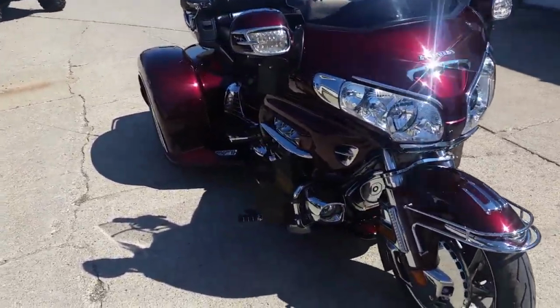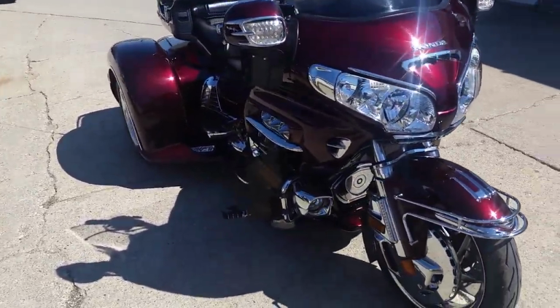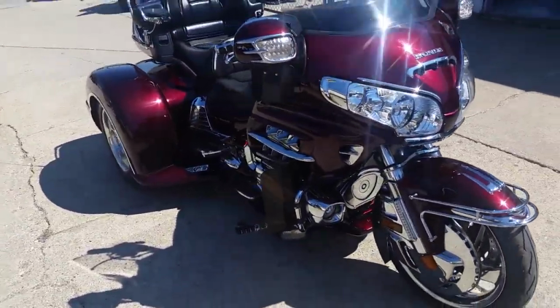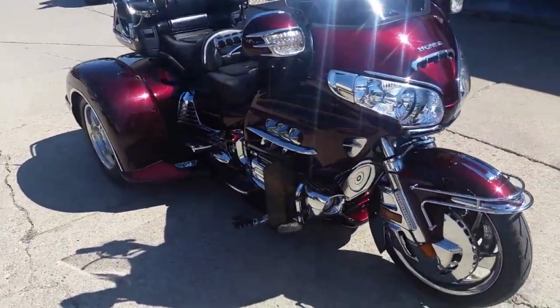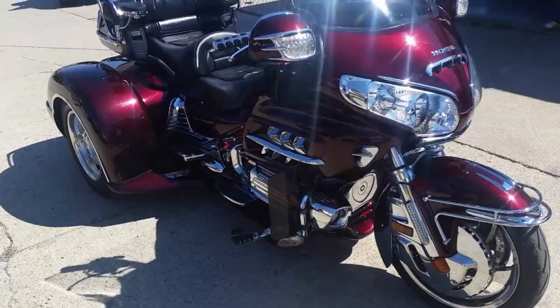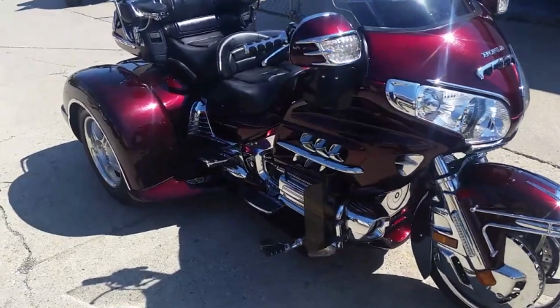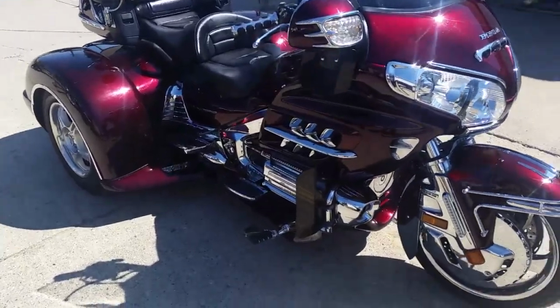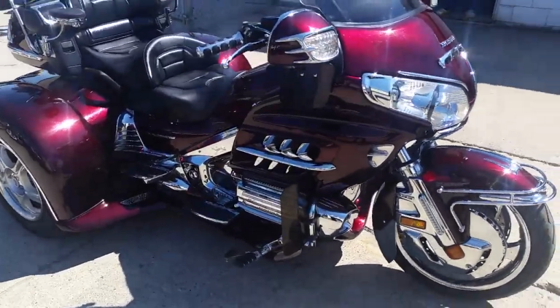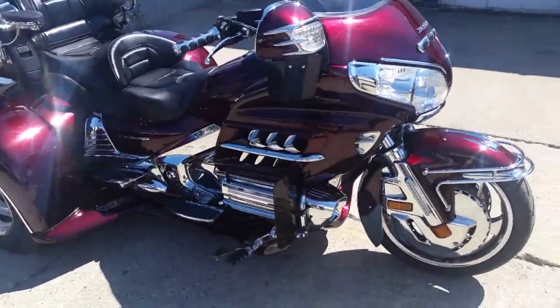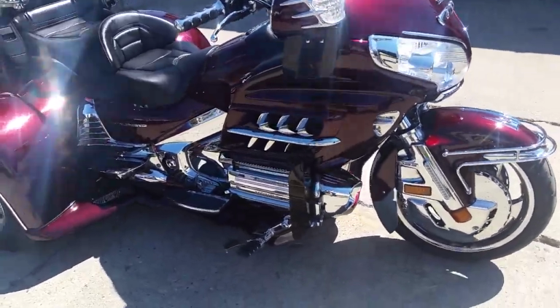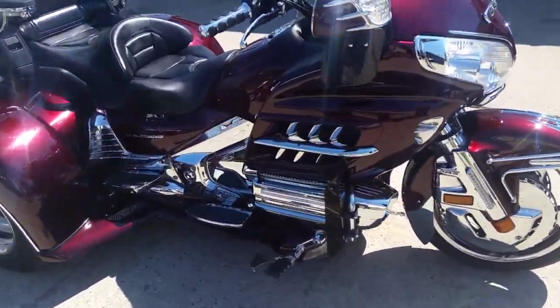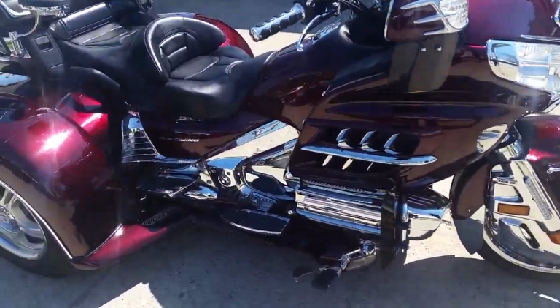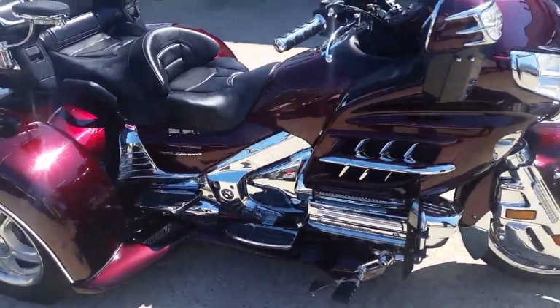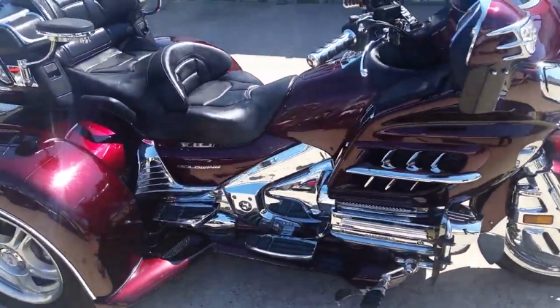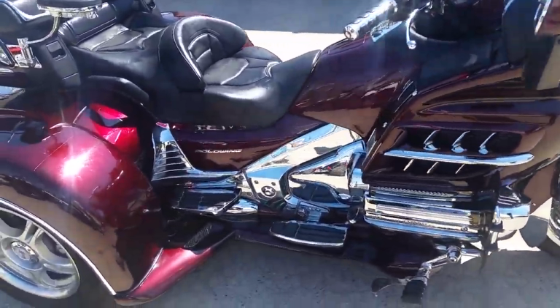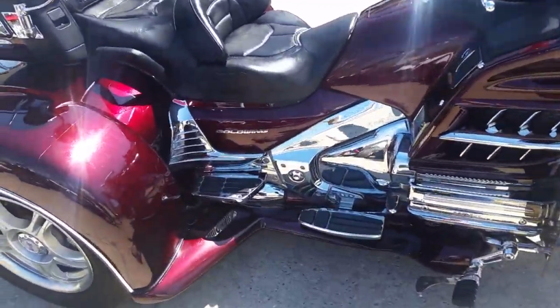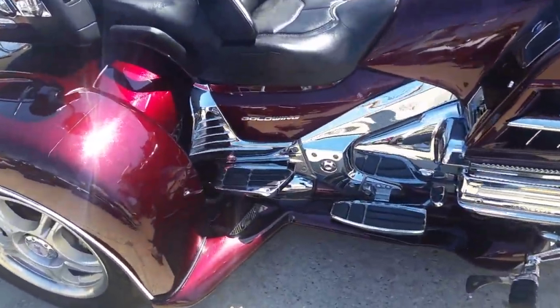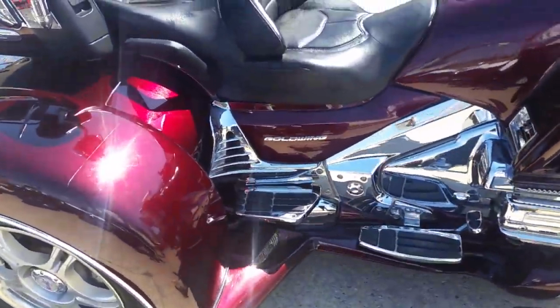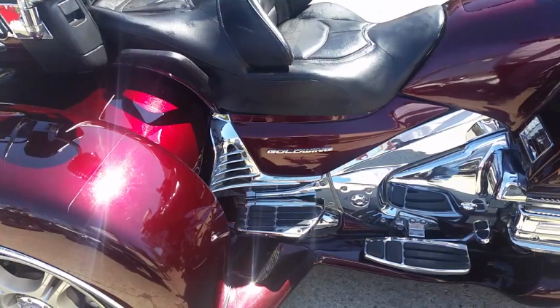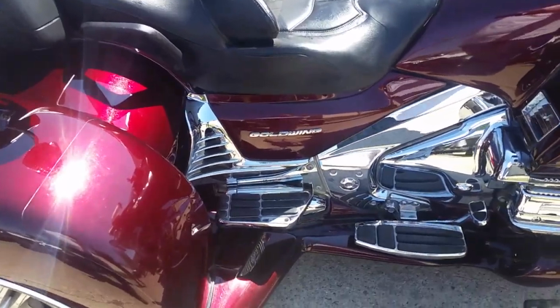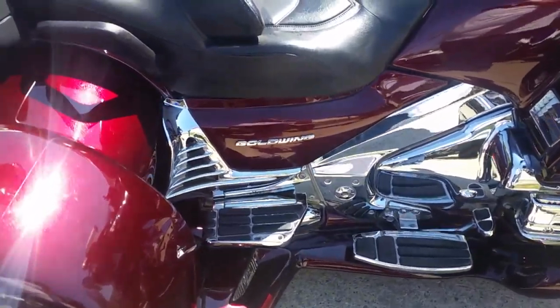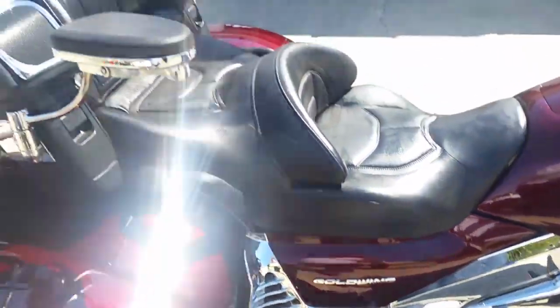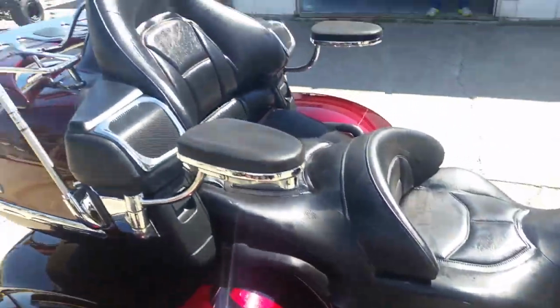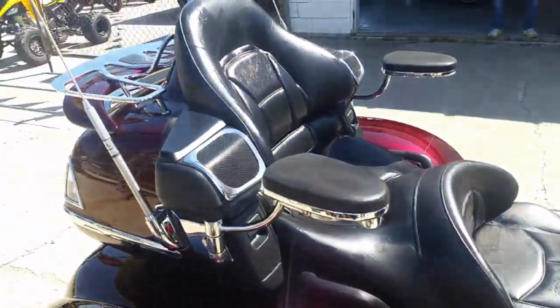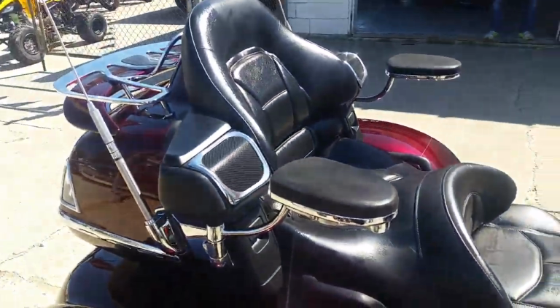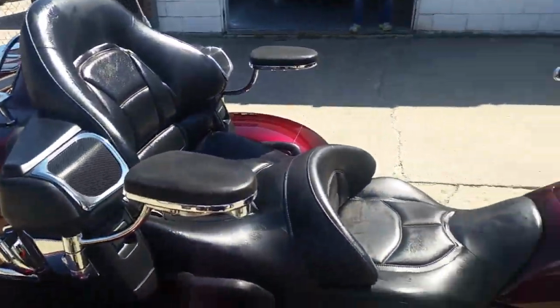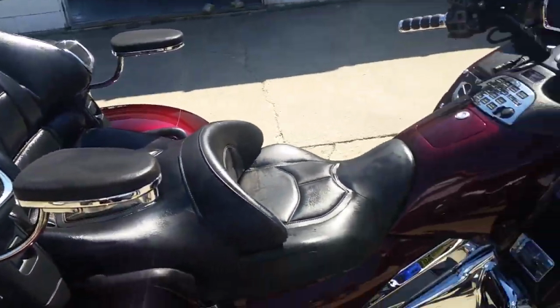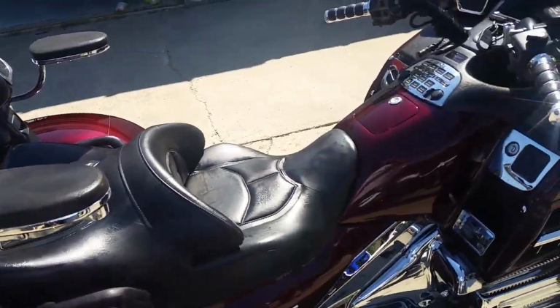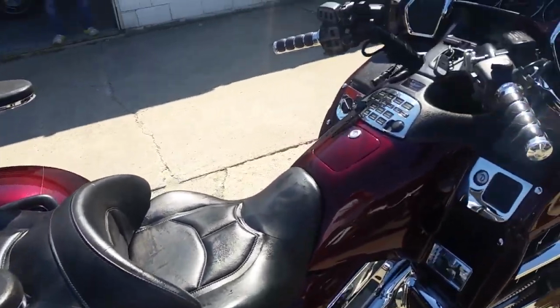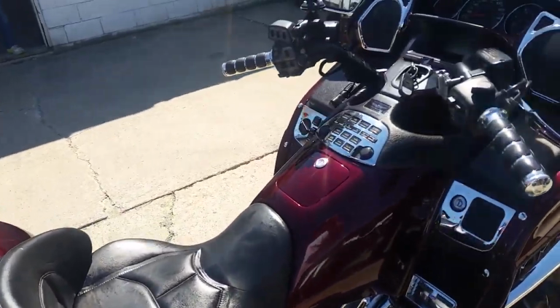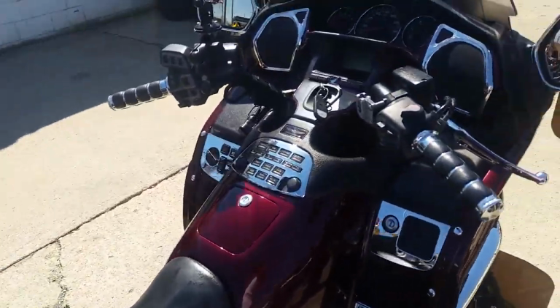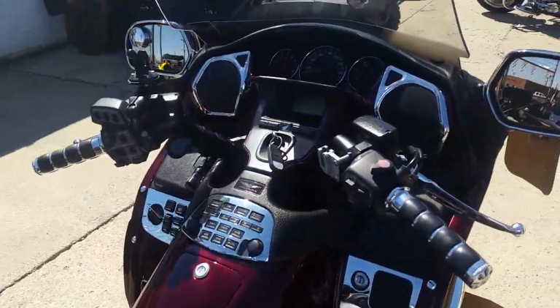Navigation. Satellite radio. Chrome wheels. And there's extra chrome everywhere on this bike. This one's a 10 out of 10. Only 31,964 miles.